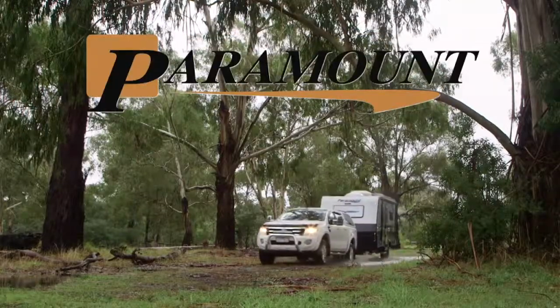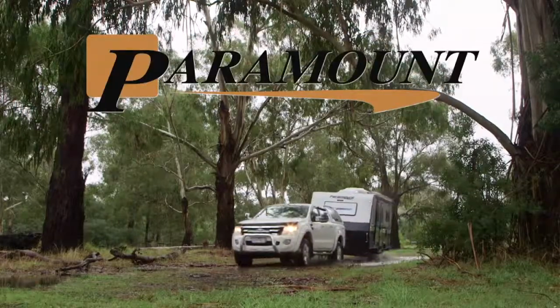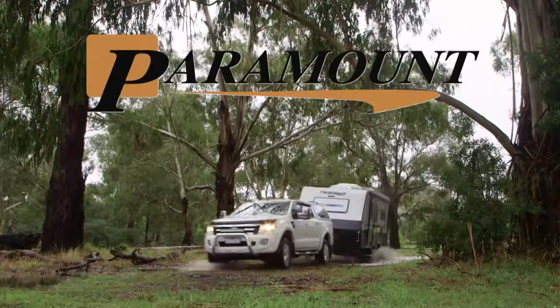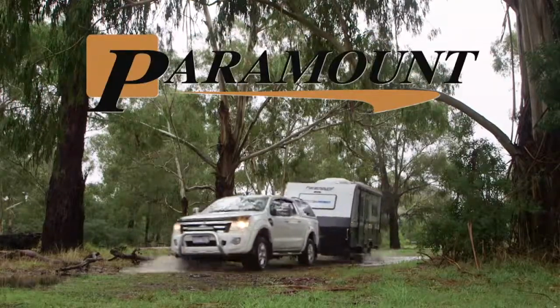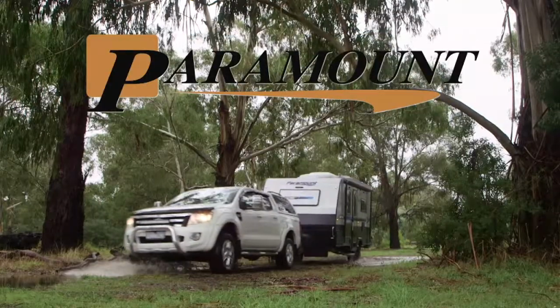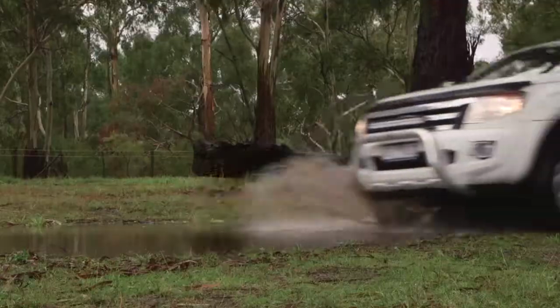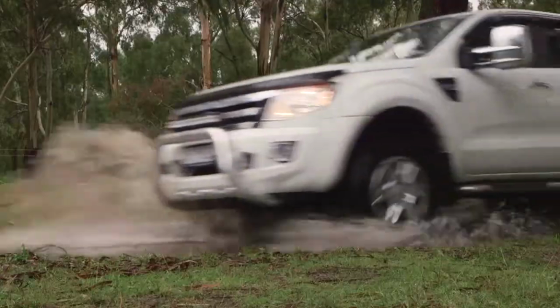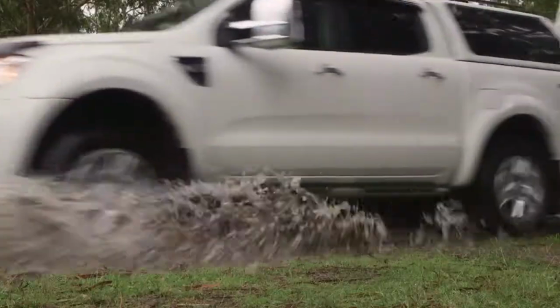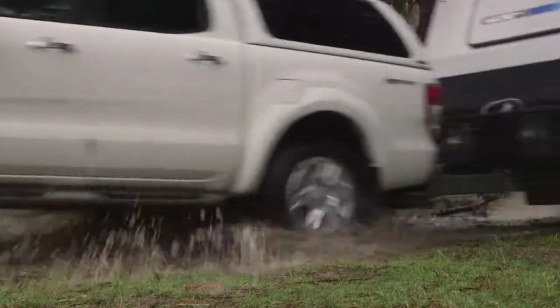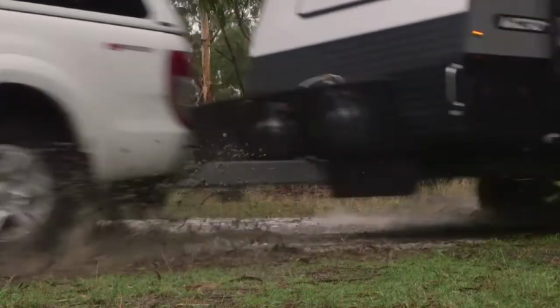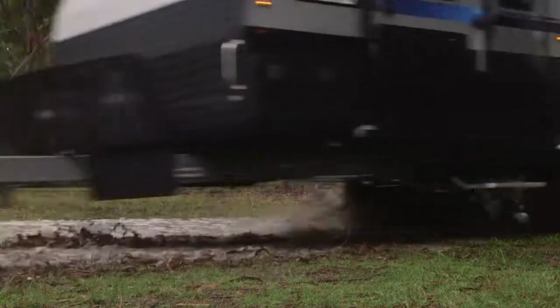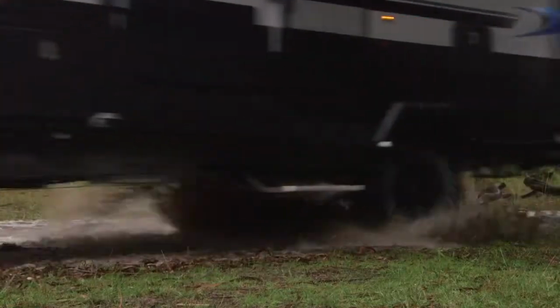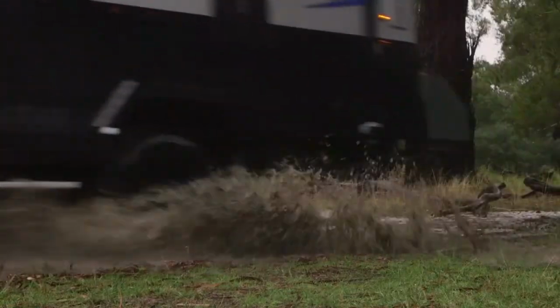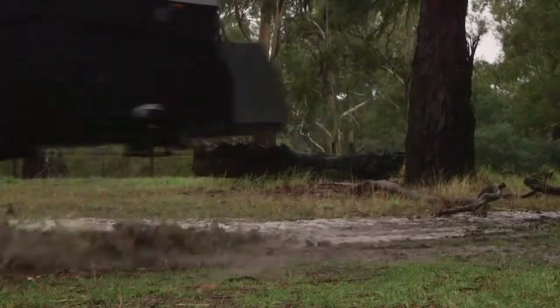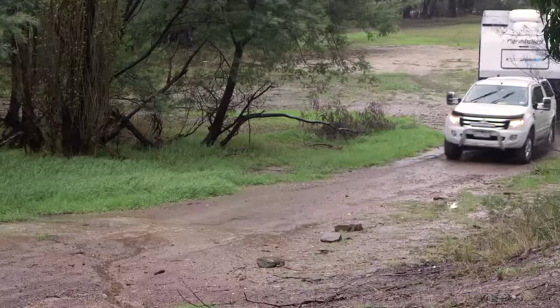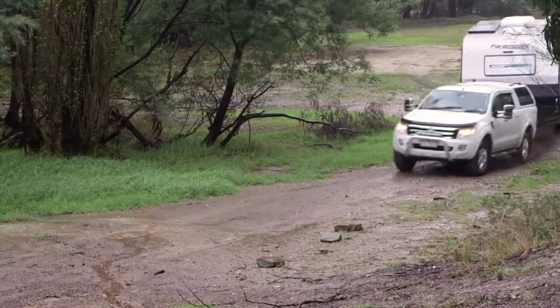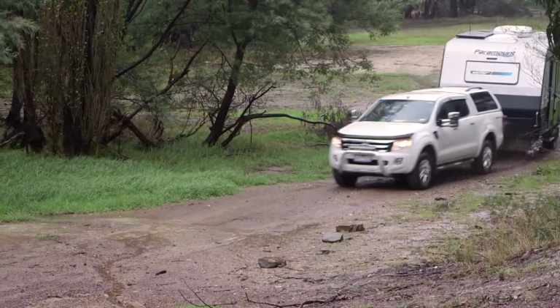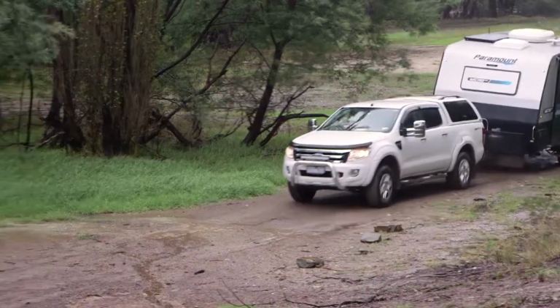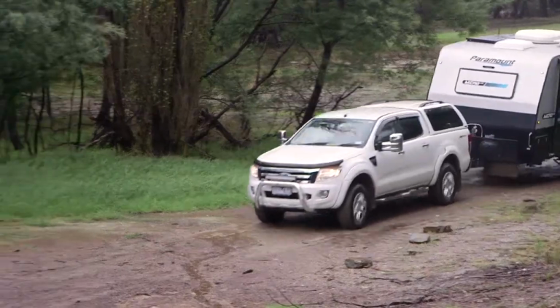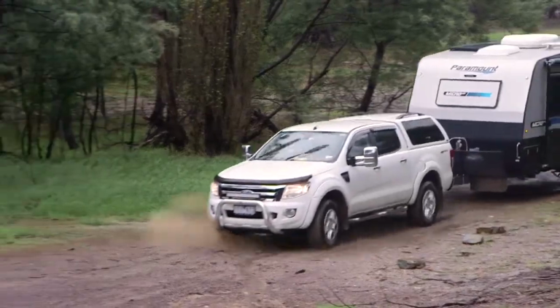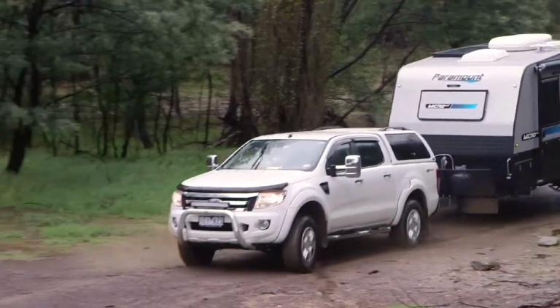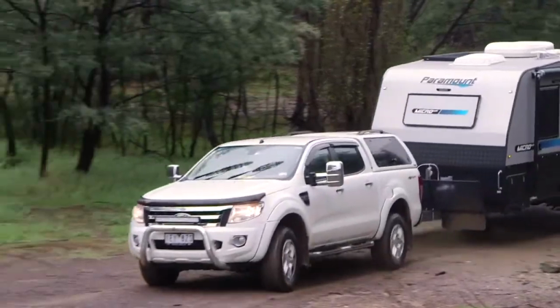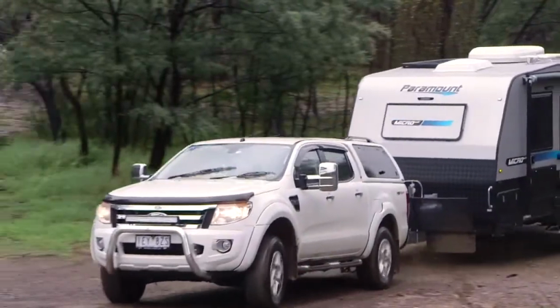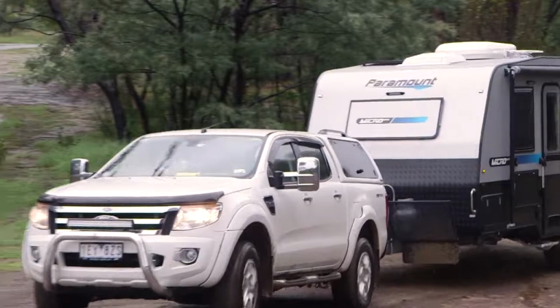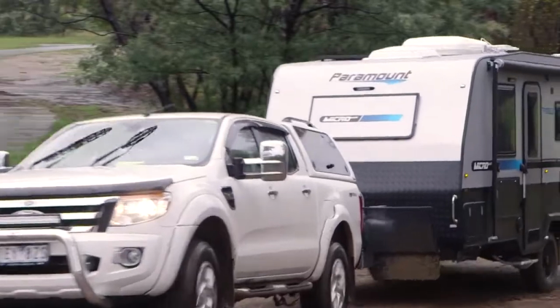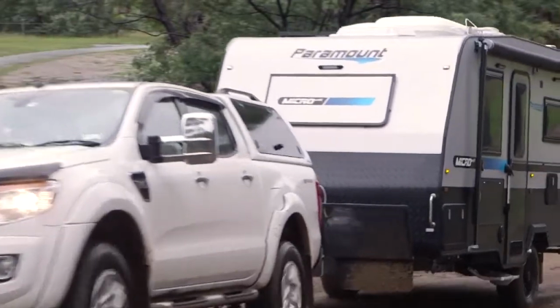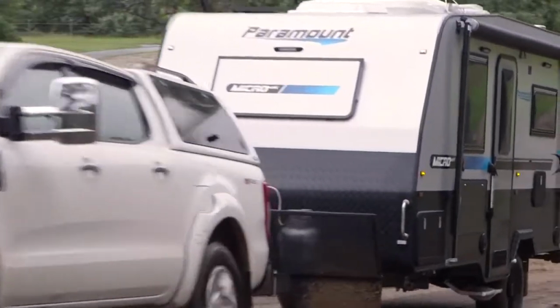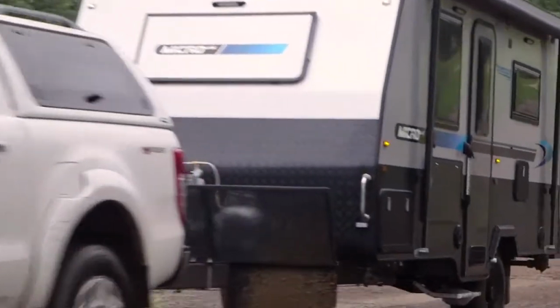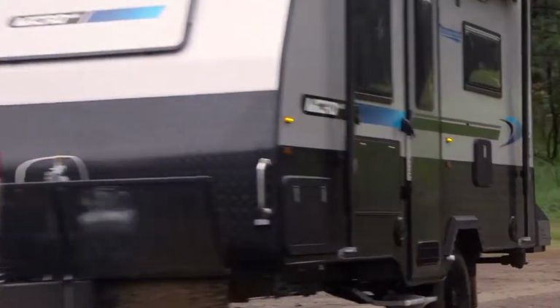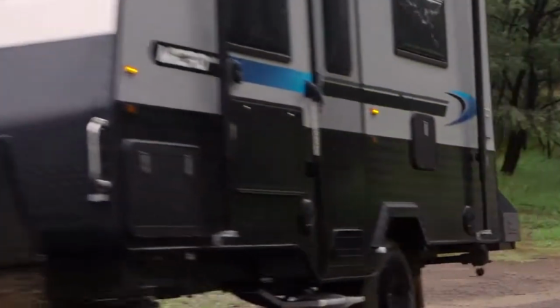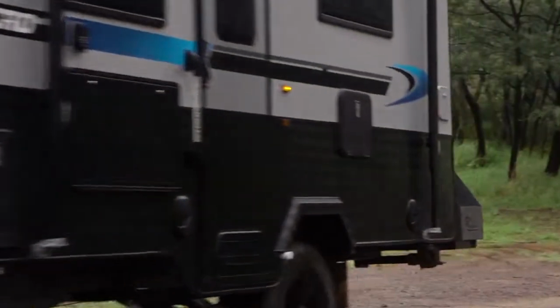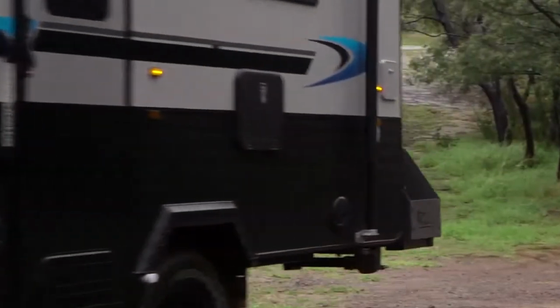Paramount Caravans has the perfect van for your next getaway when you're looking to go off-road to the max. That is the Micromax from Paramount — a great value caravan that can maneuver through tough terrain with ease.